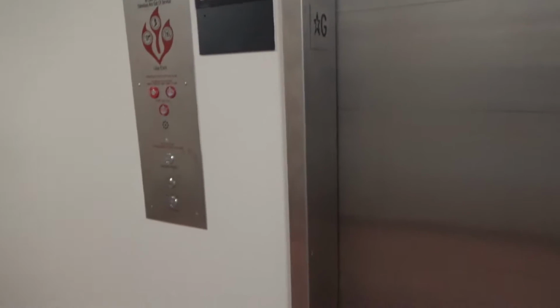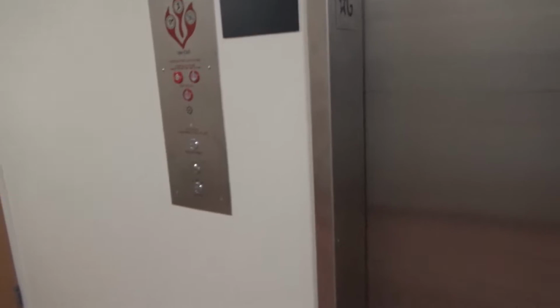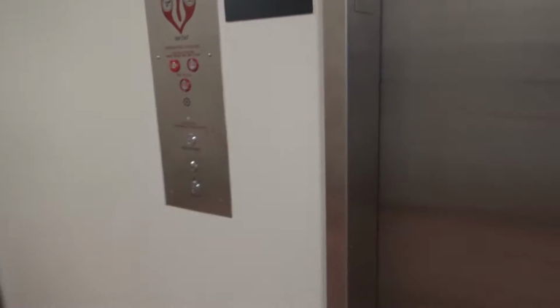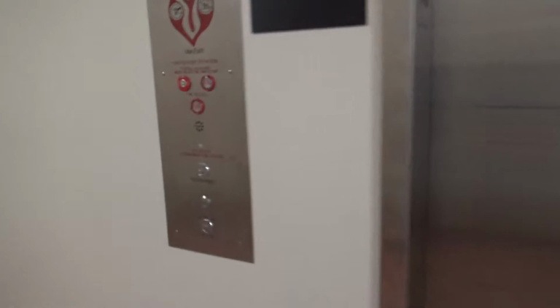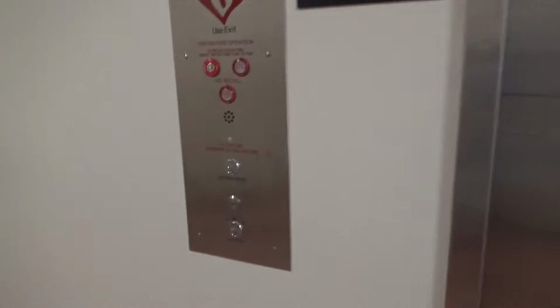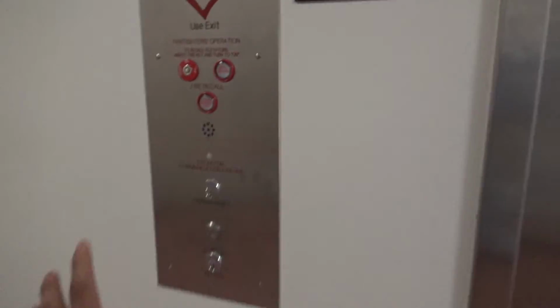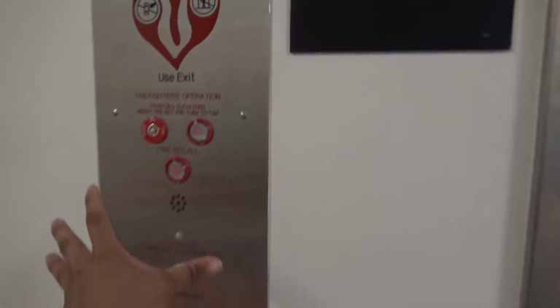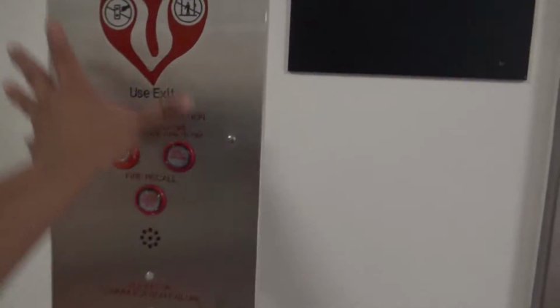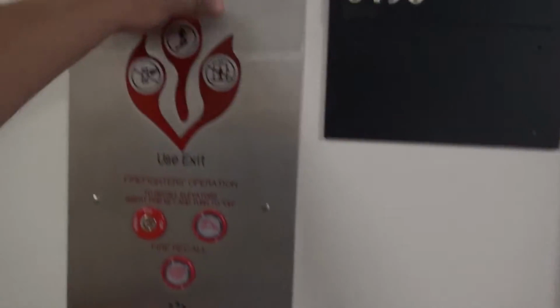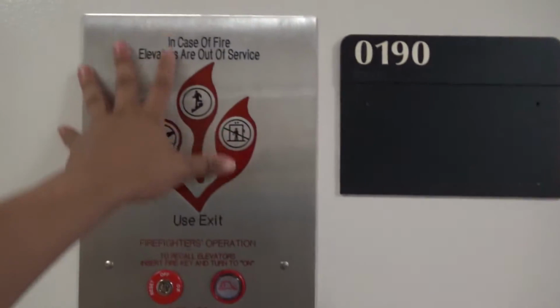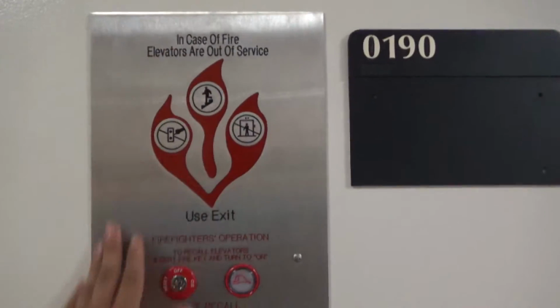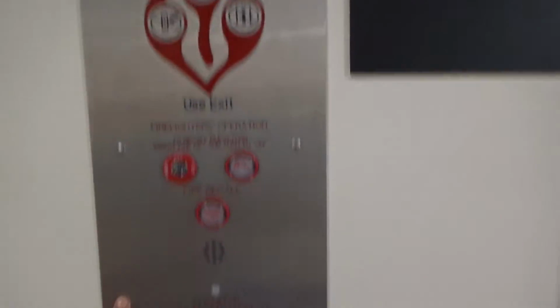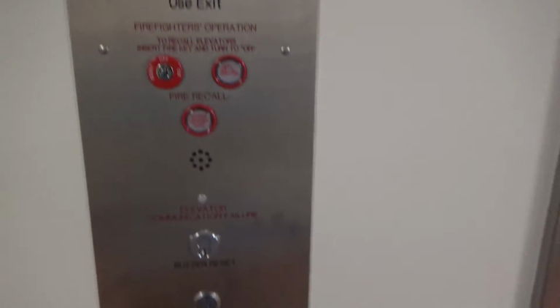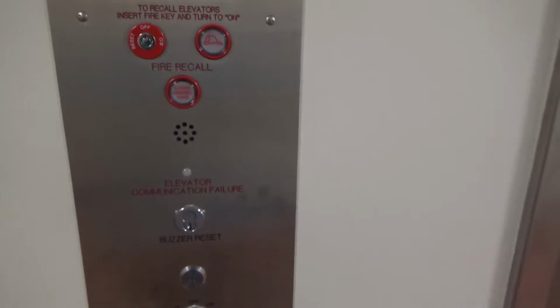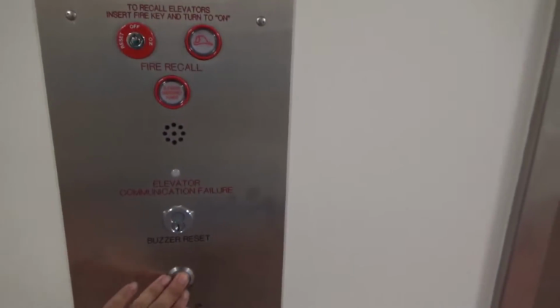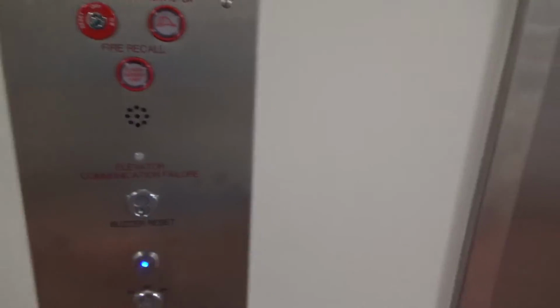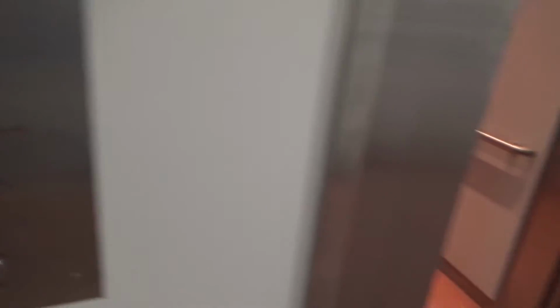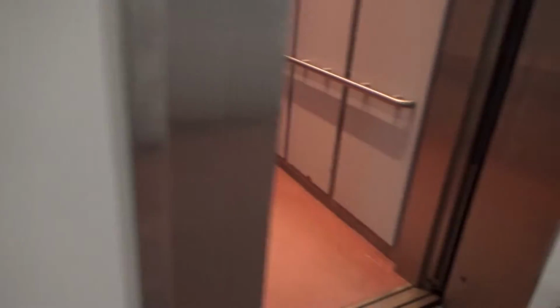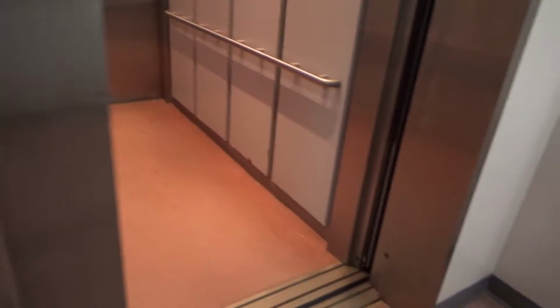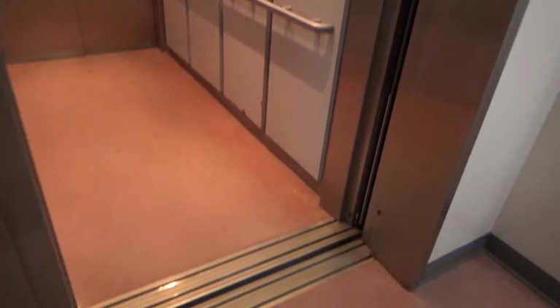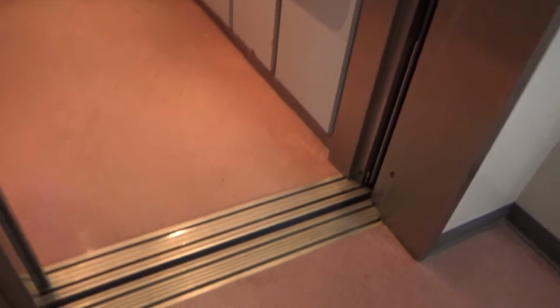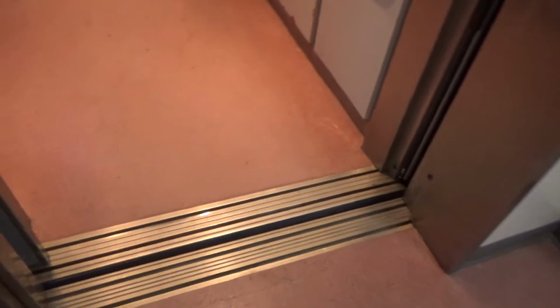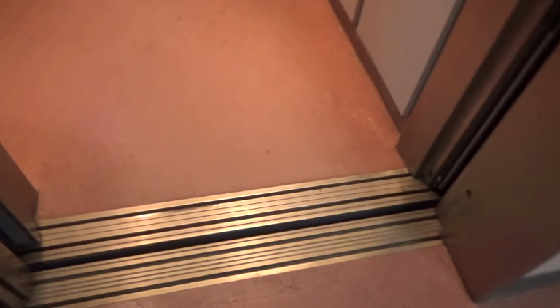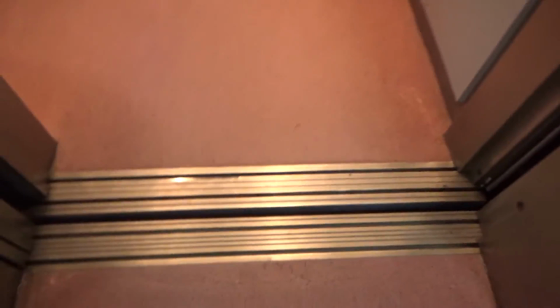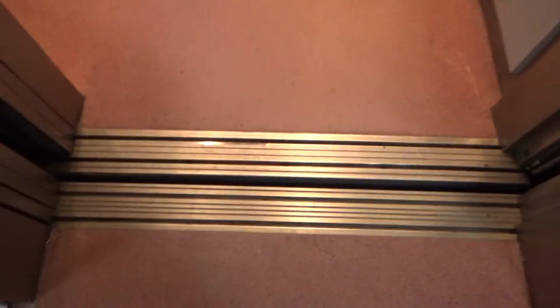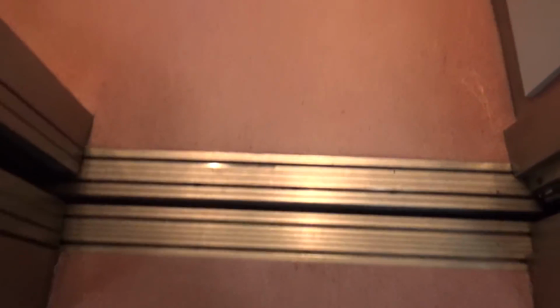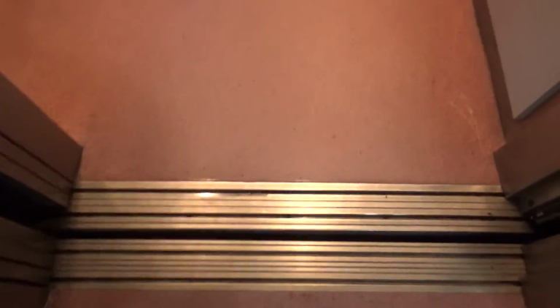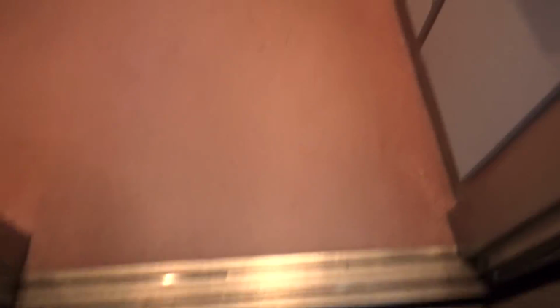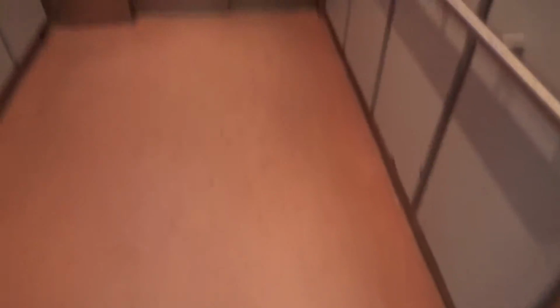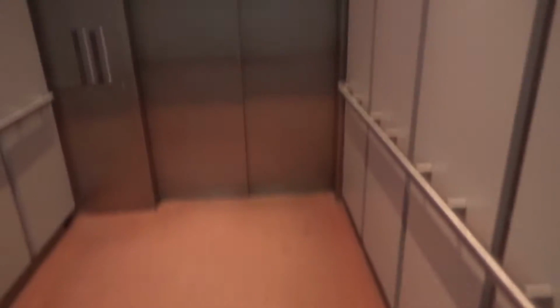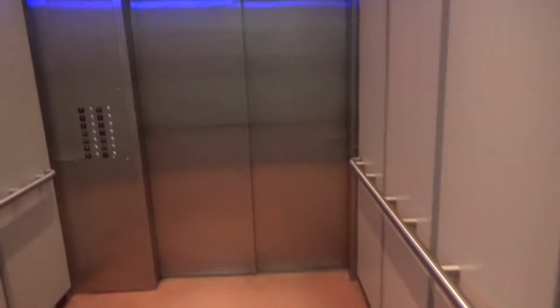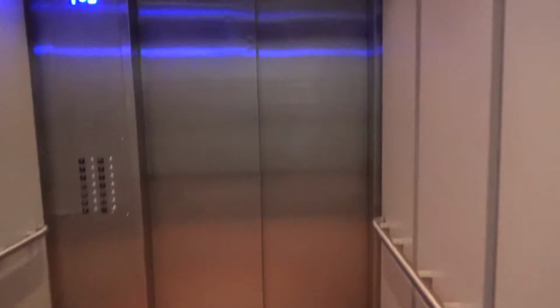We're in a wide, tall call station. There are no Dover door tracks you can see.